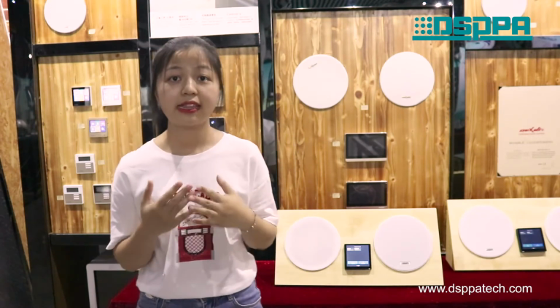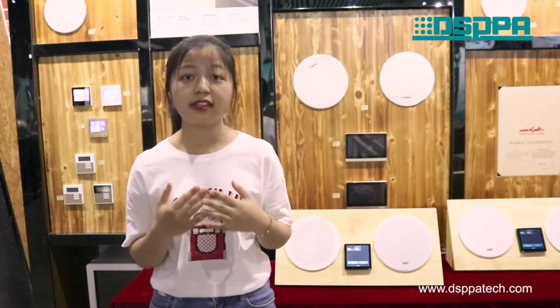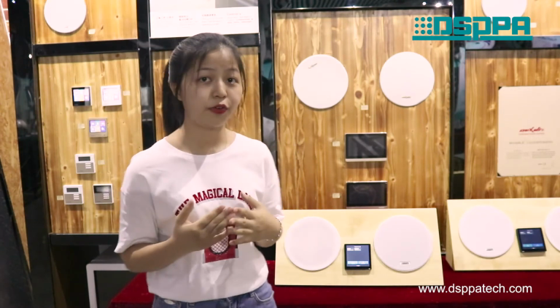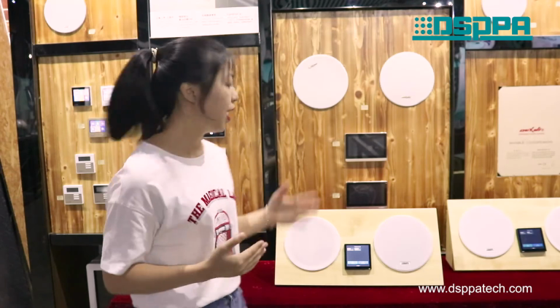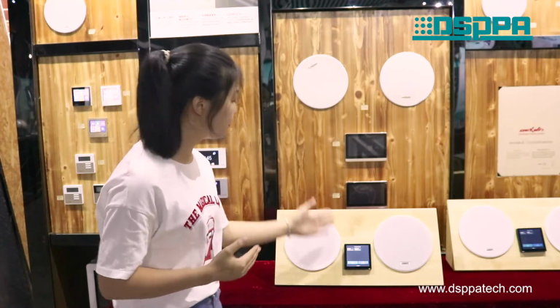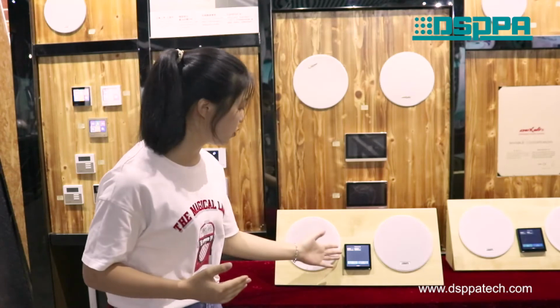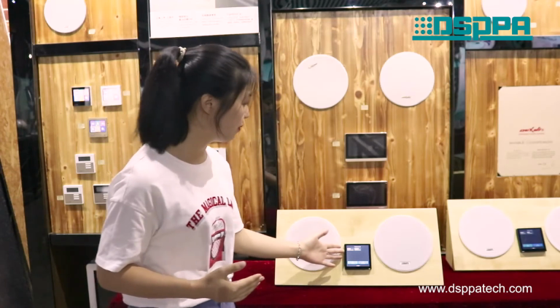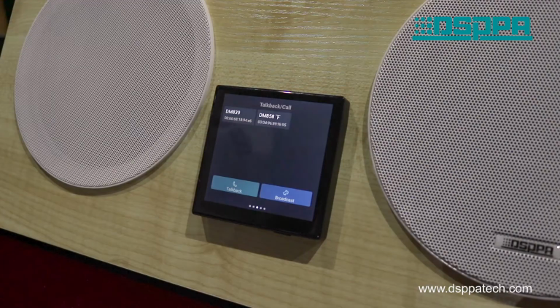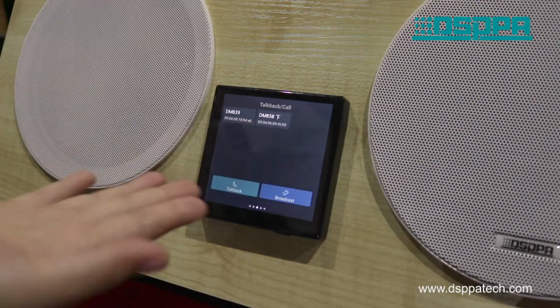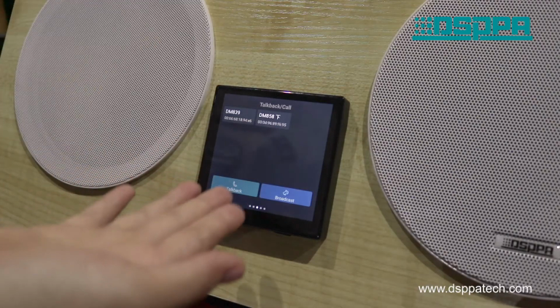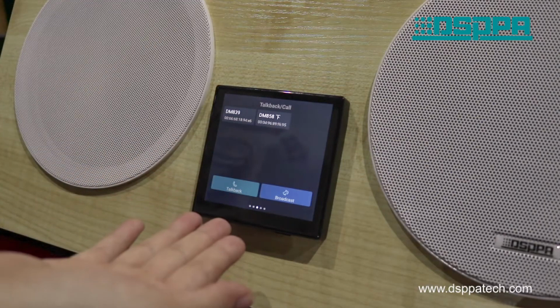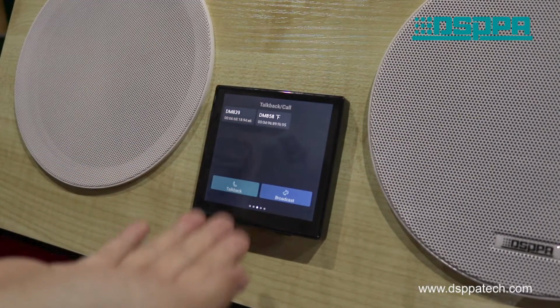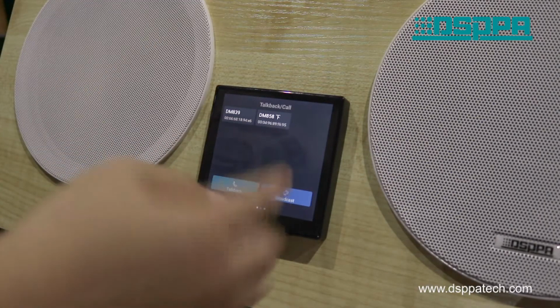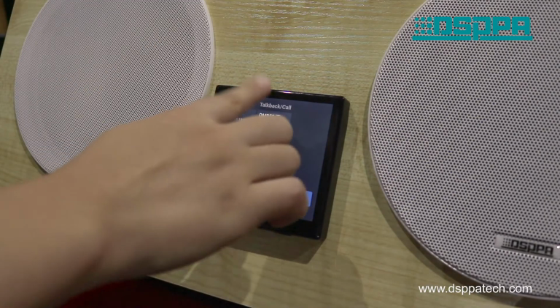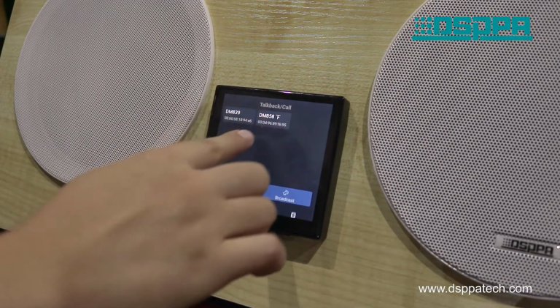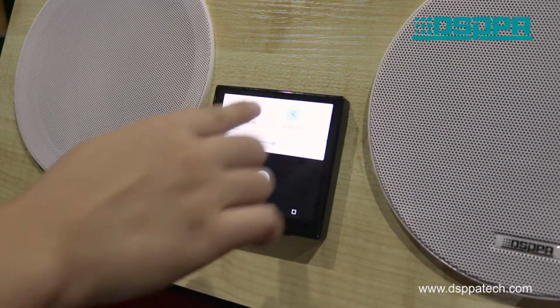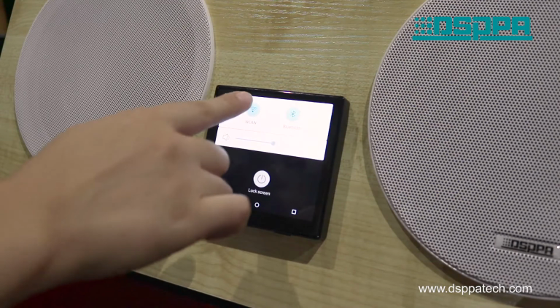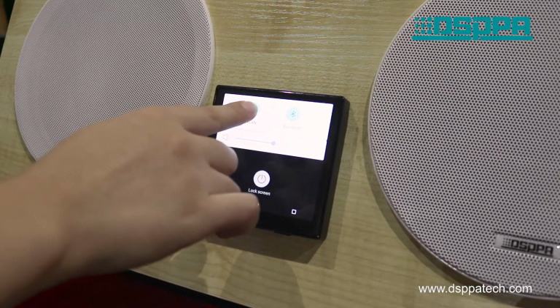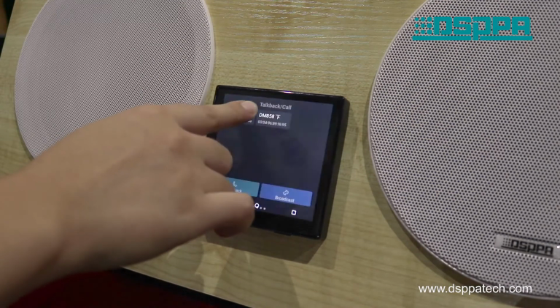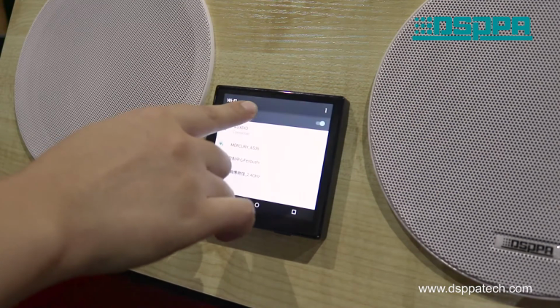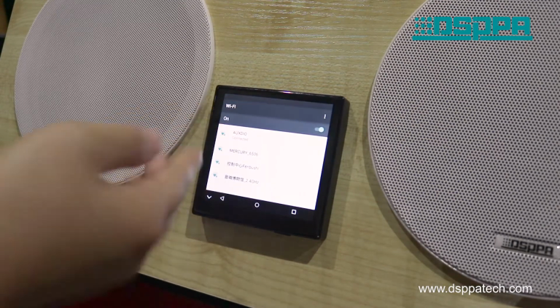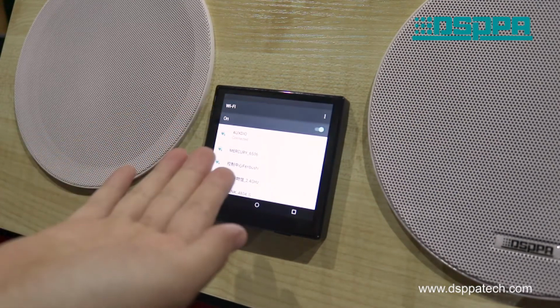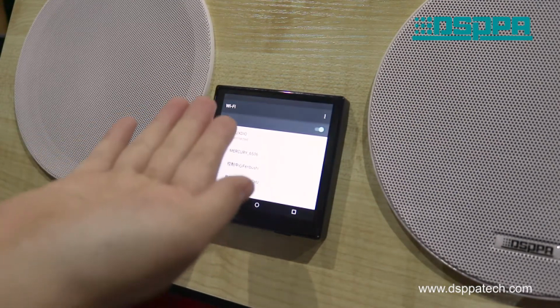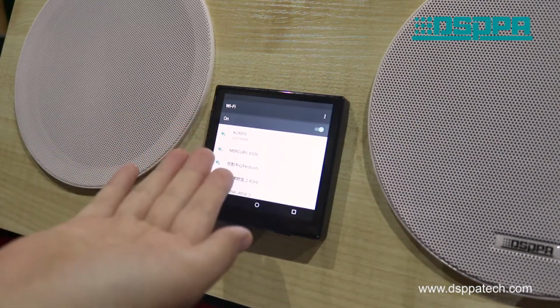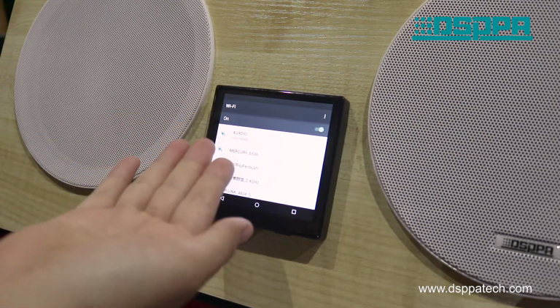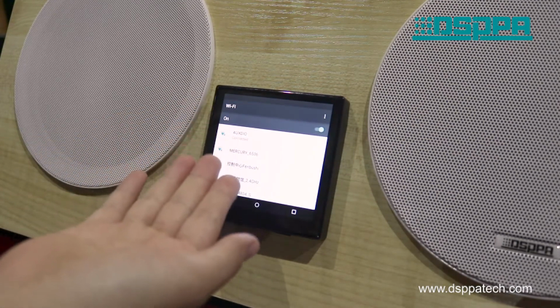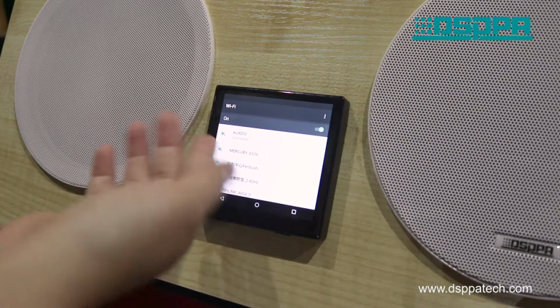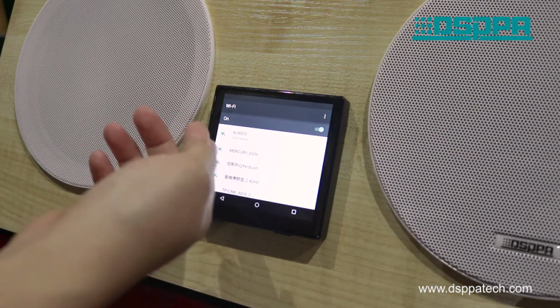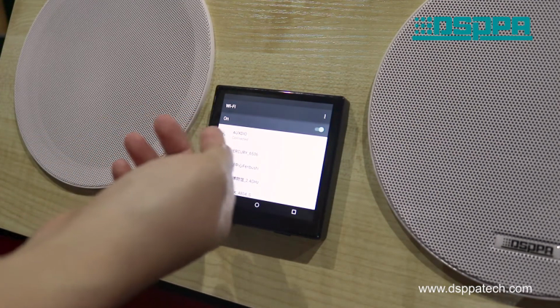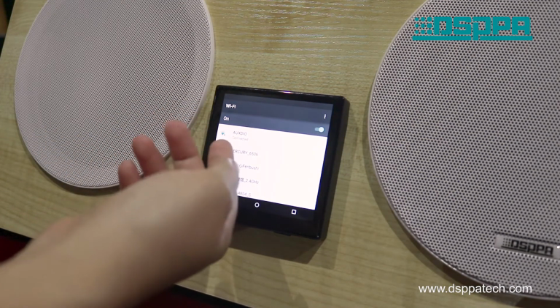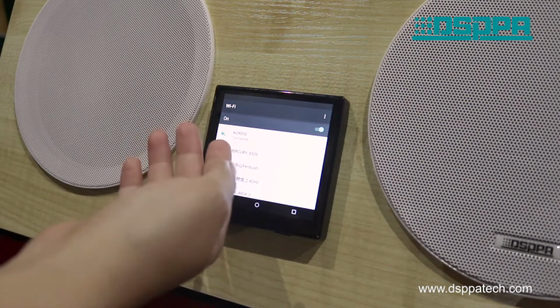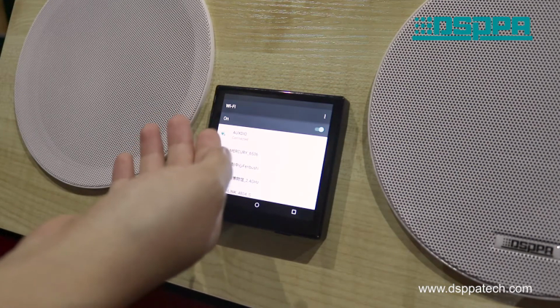Now let's show you how to make a call. But before you begin, make sure they are on the same network. Both of them are connected to the Wi-Fi audio.